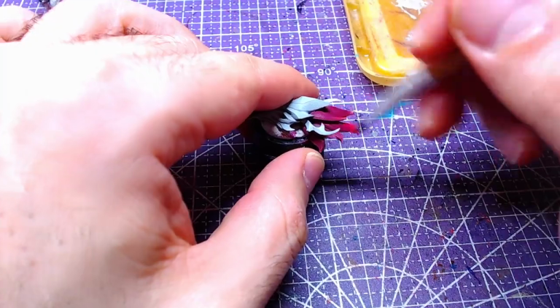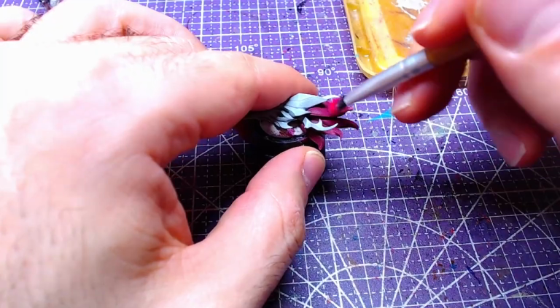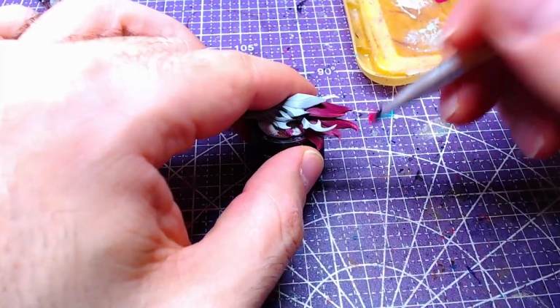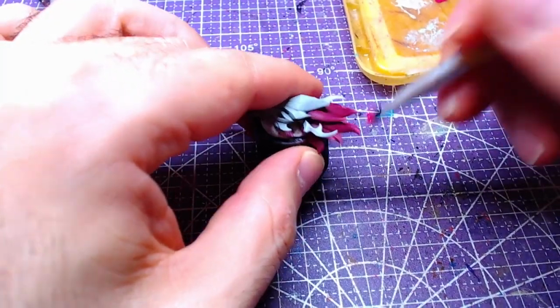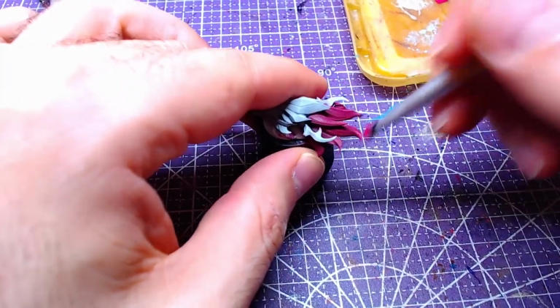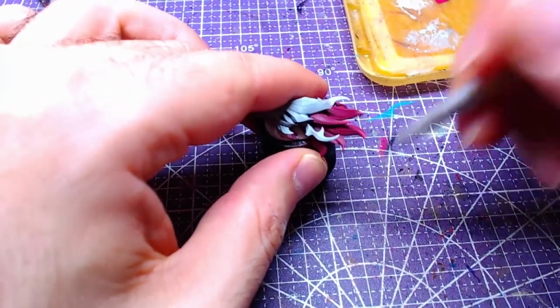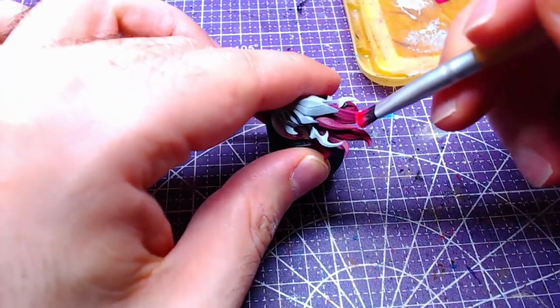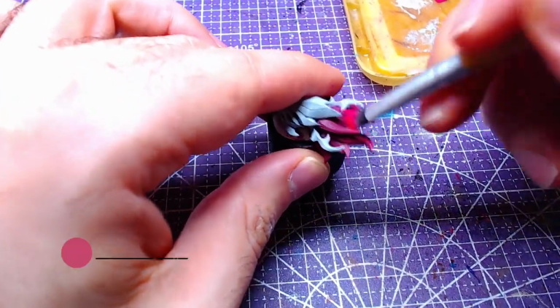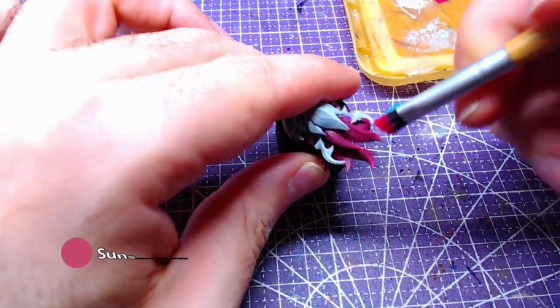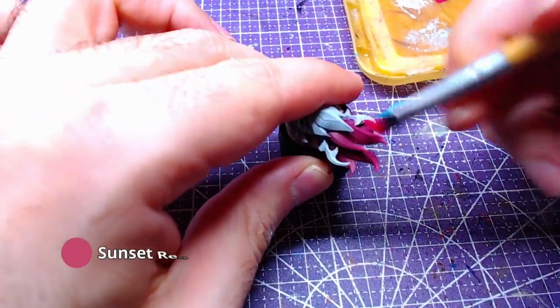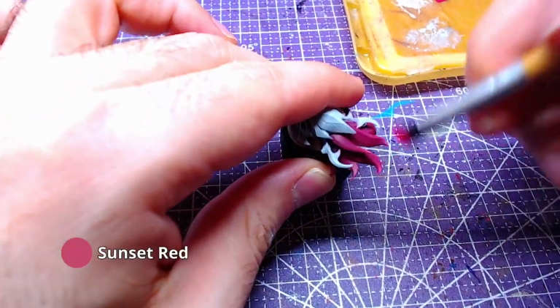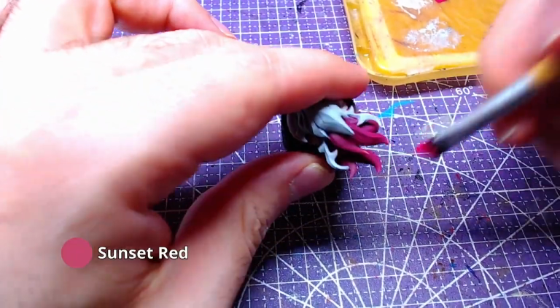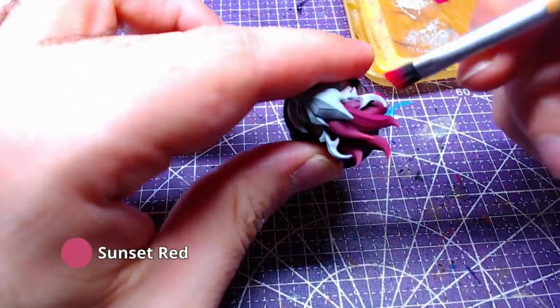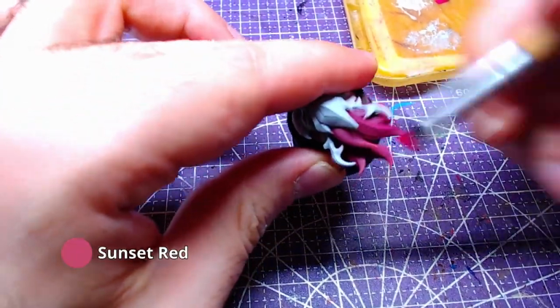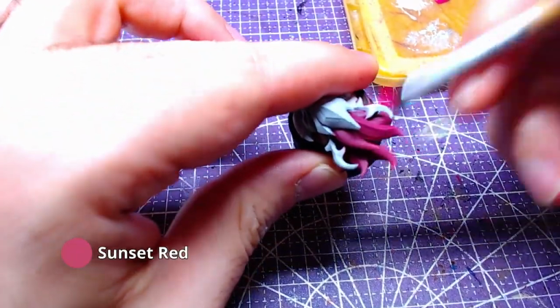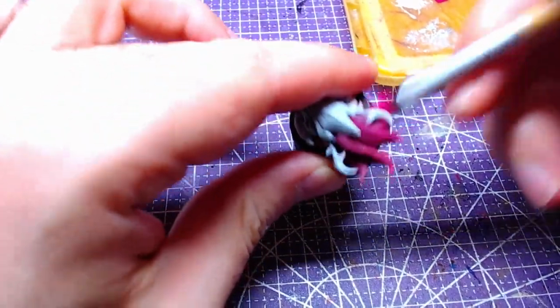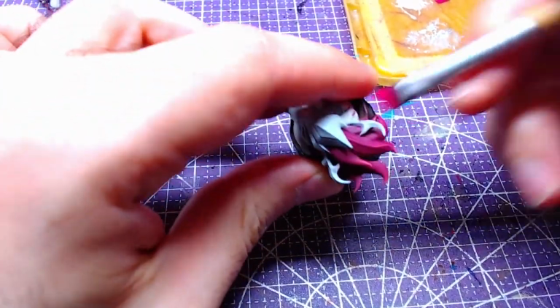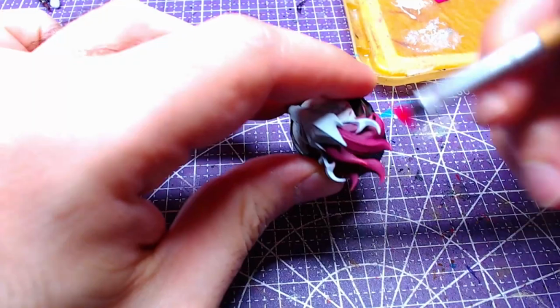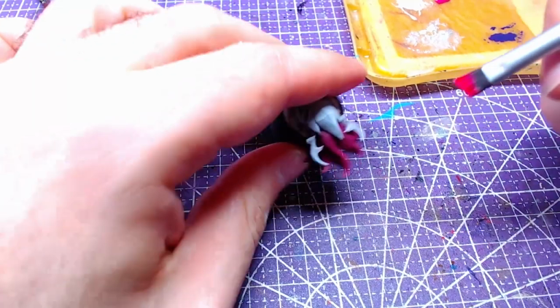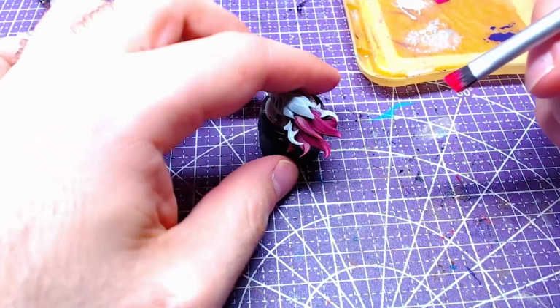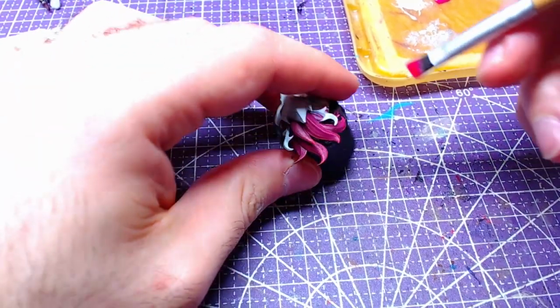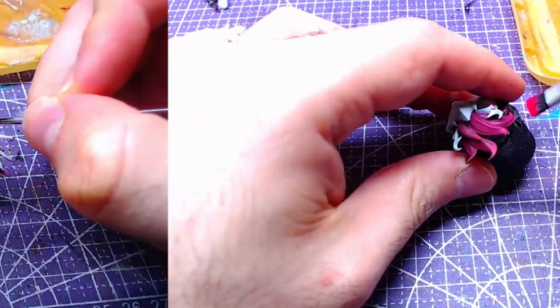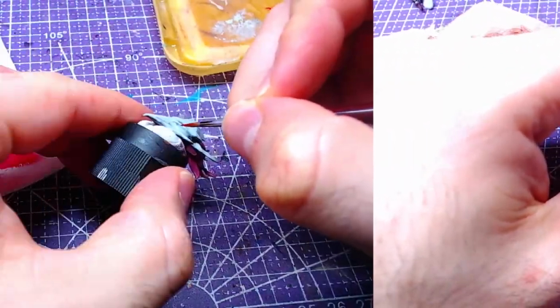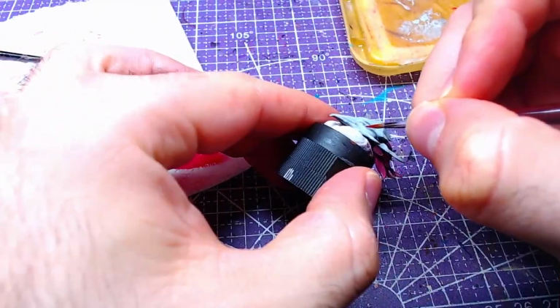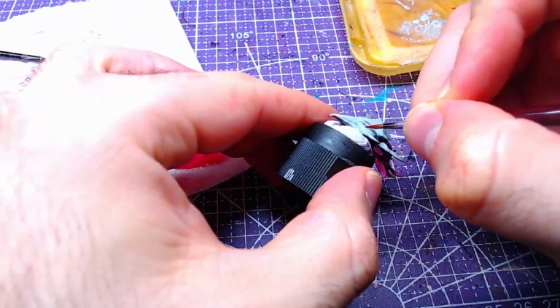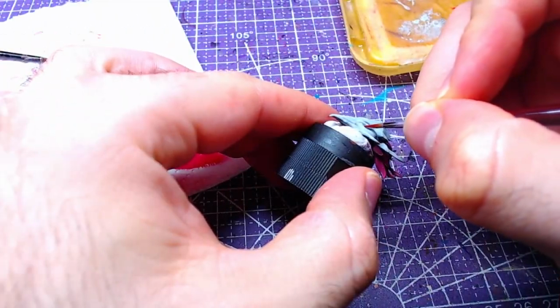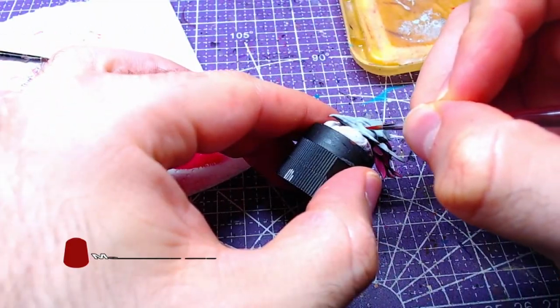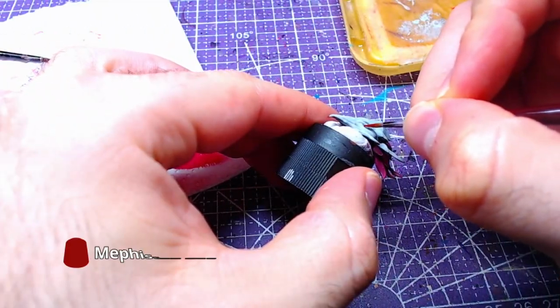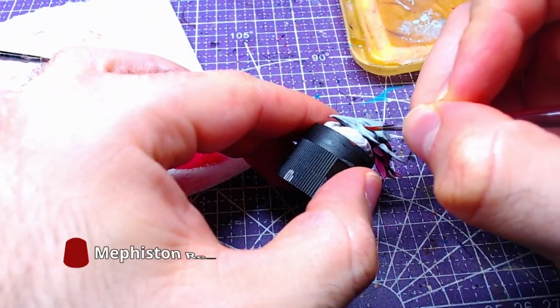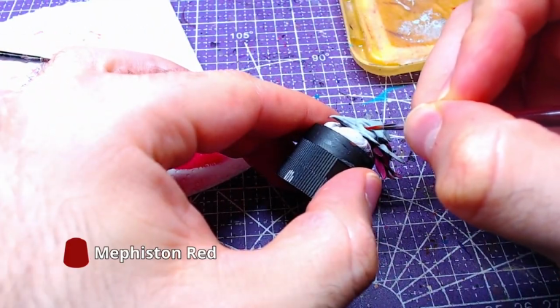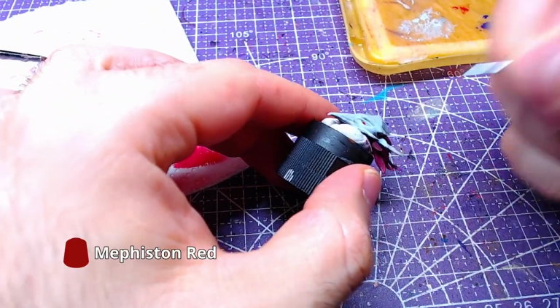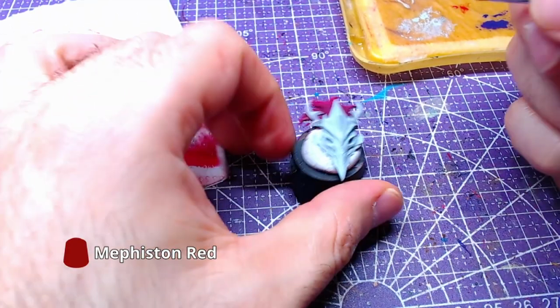A second layer of dry brushing will follow, this time with Sunset Red. For the eyes, we will use Mephiston Red.